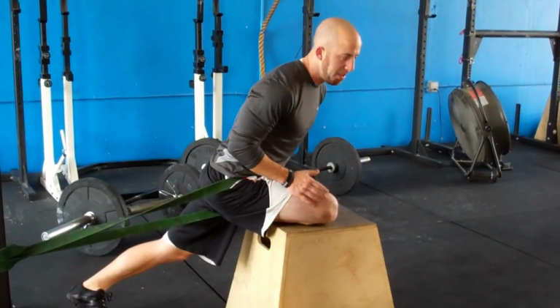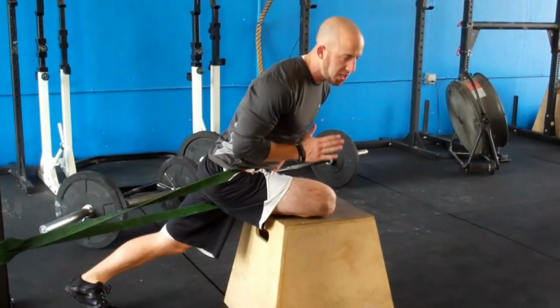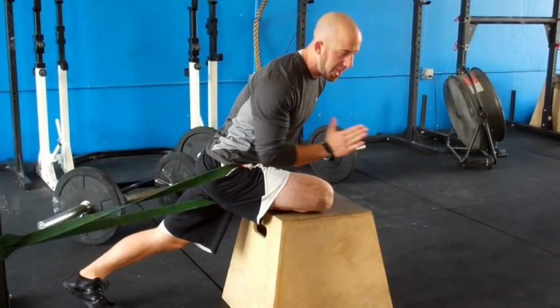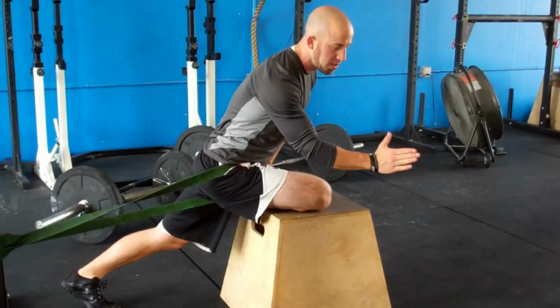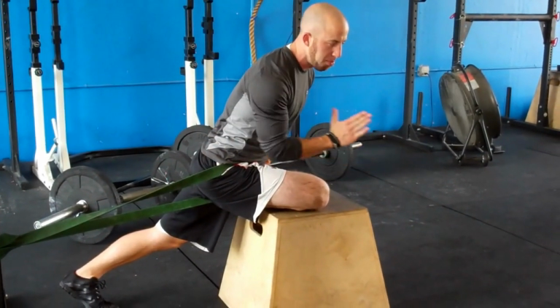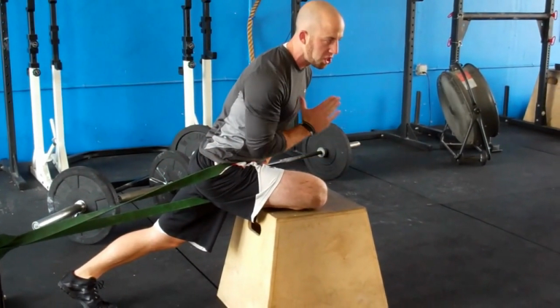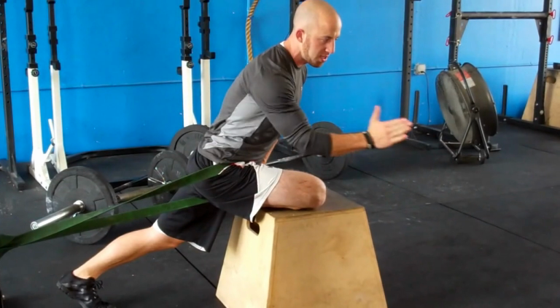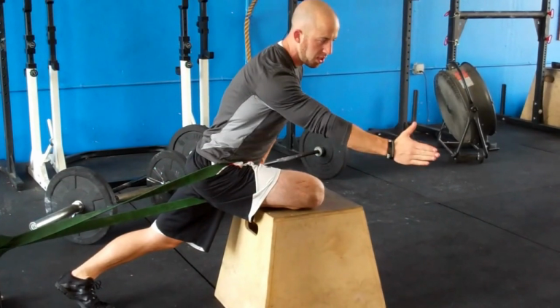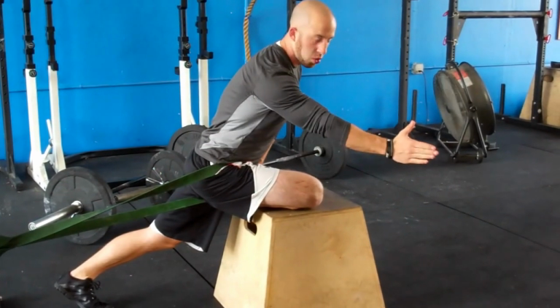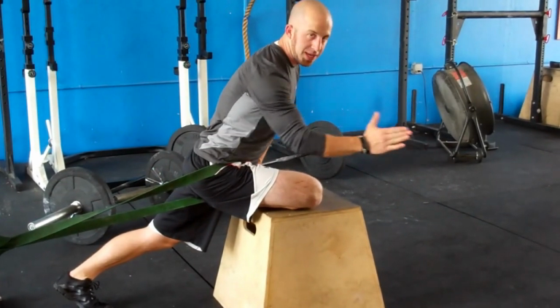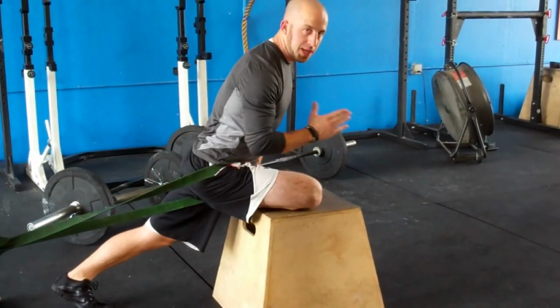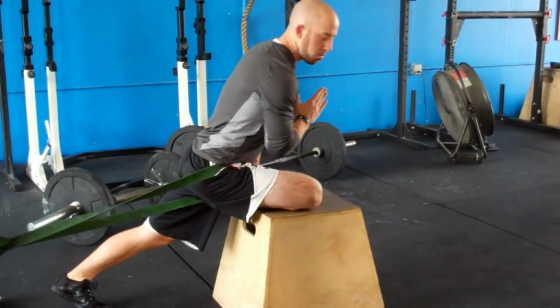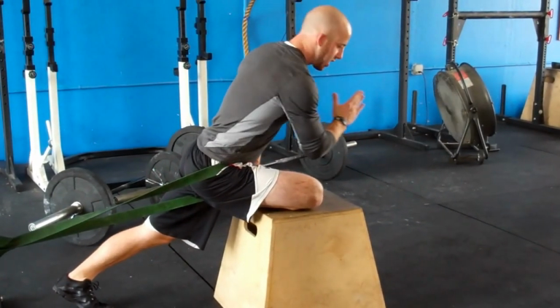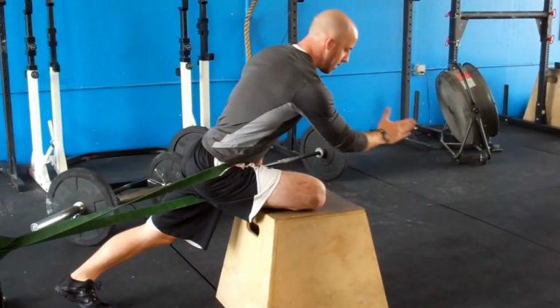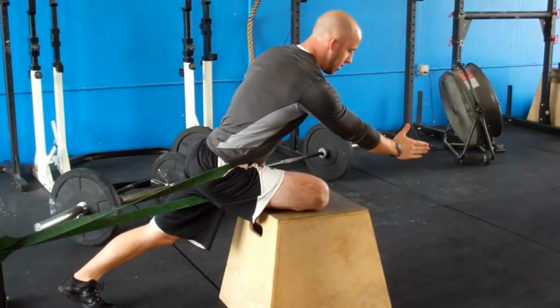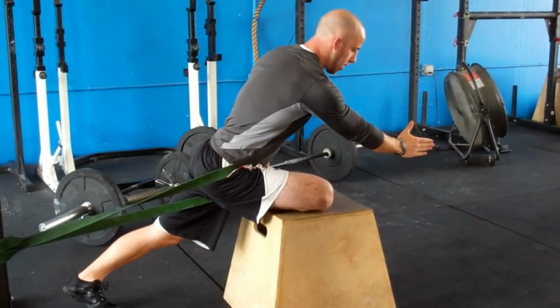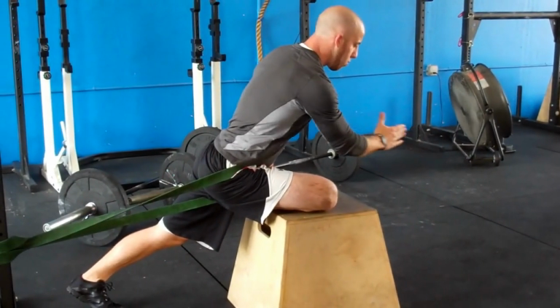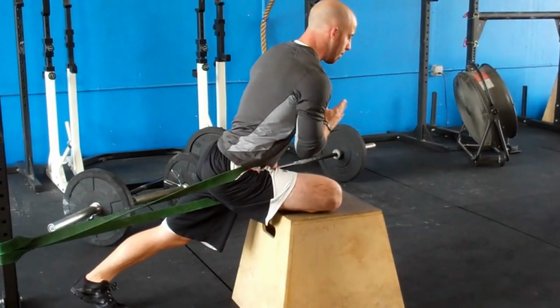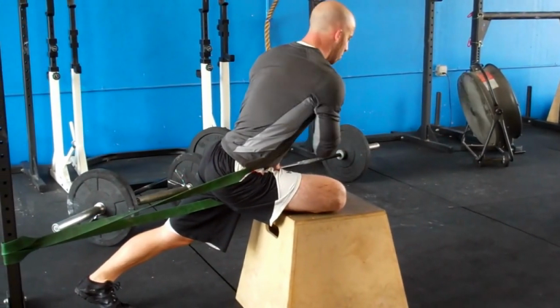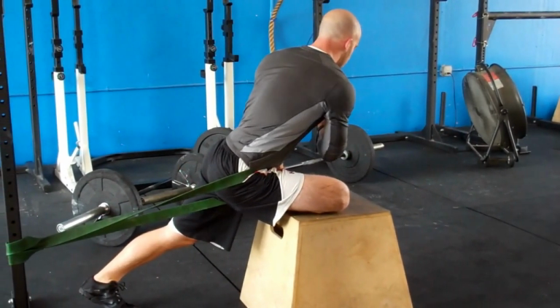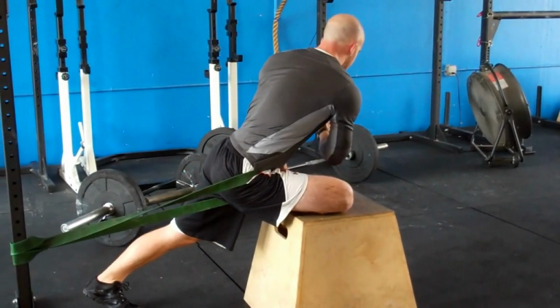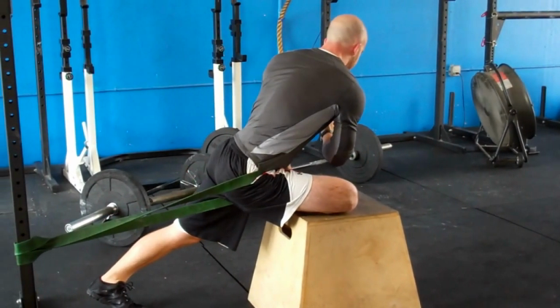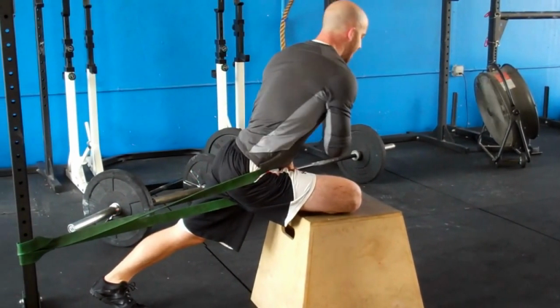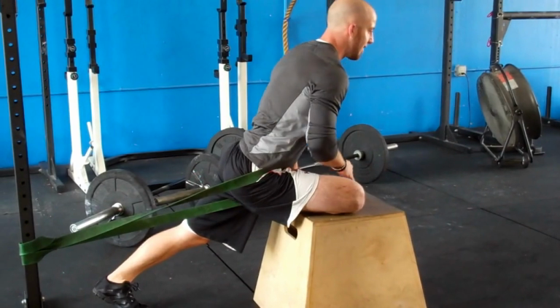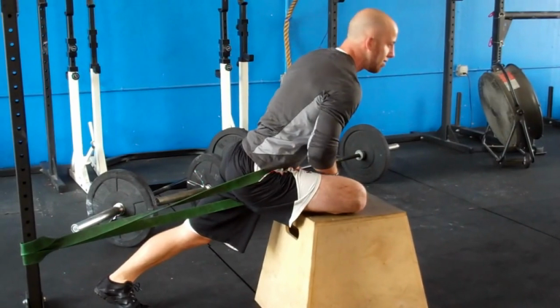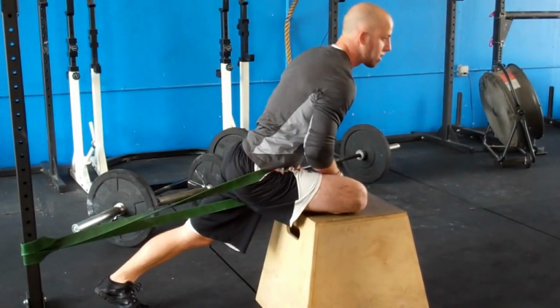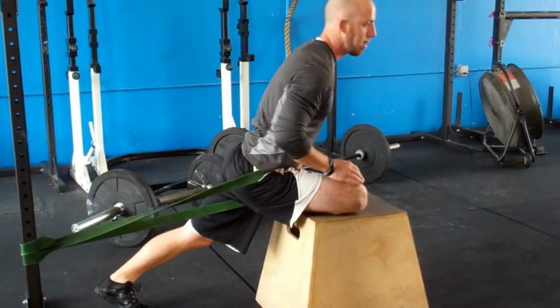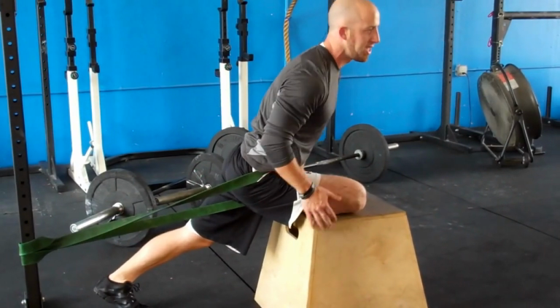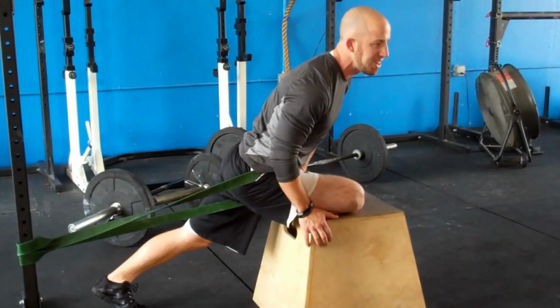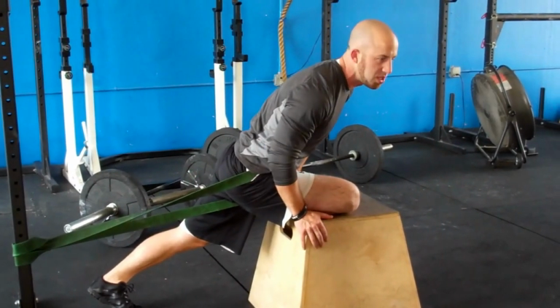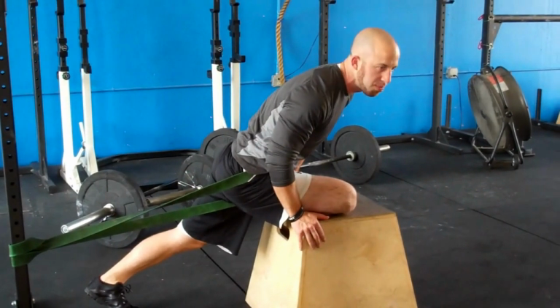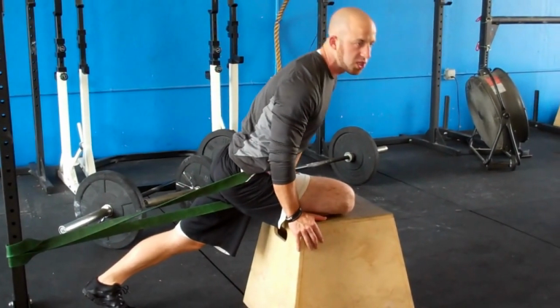I'm going to get different angles. I'm going to point my chest towards my knee, I'm going to point my chest straight forward, I'm going to rotate side to side — so I'm just going to hit those different positions.